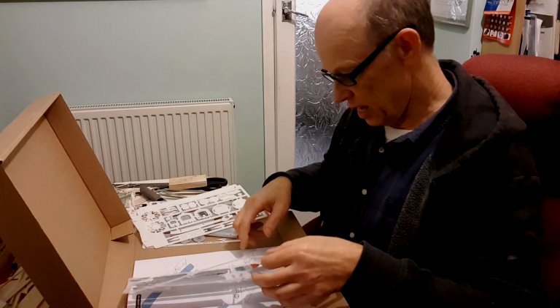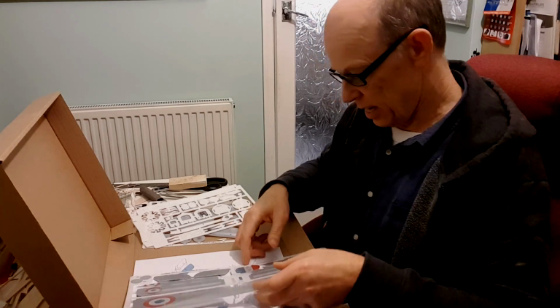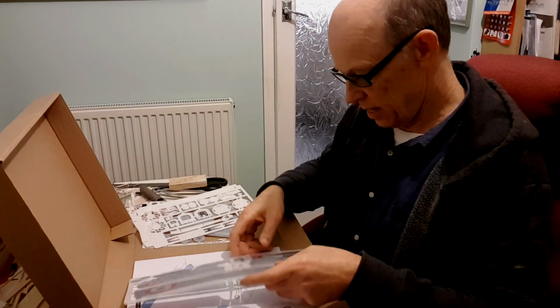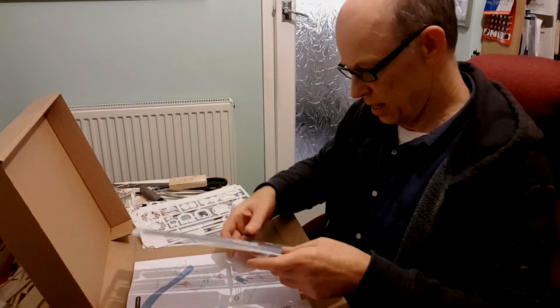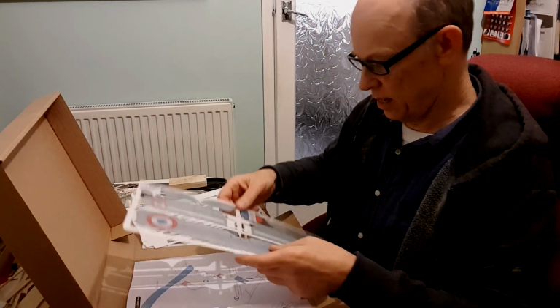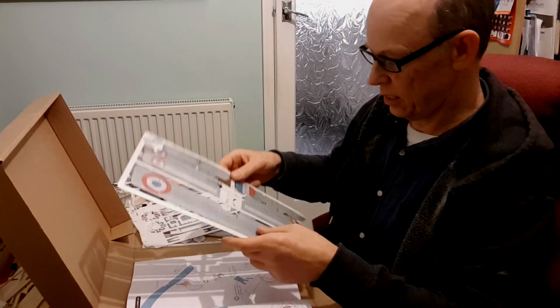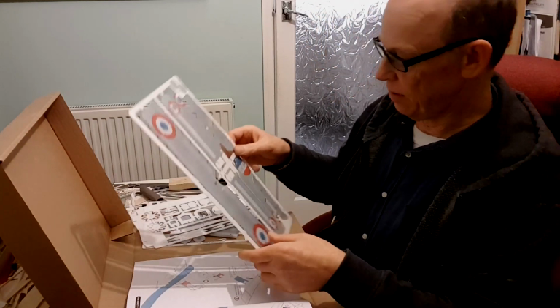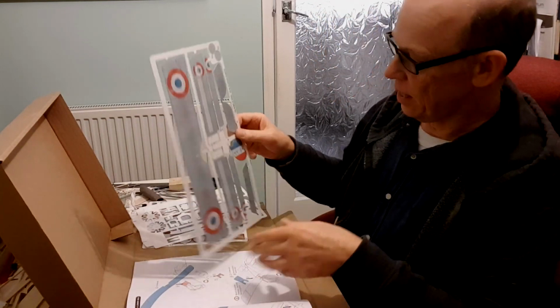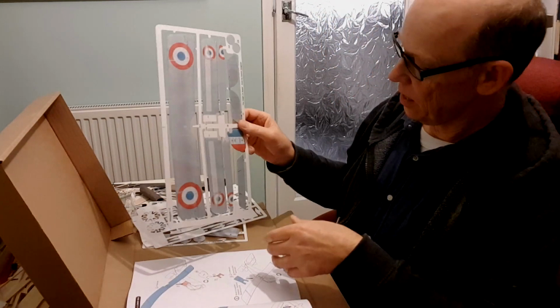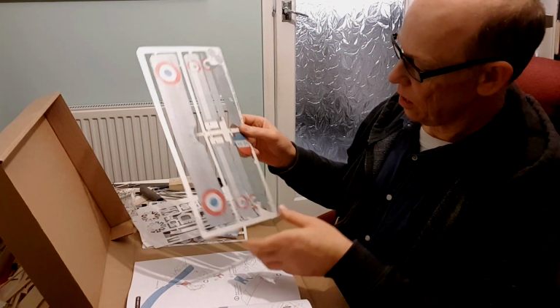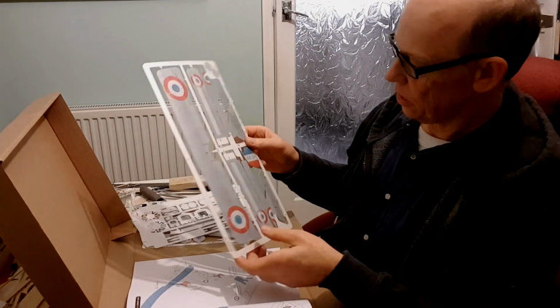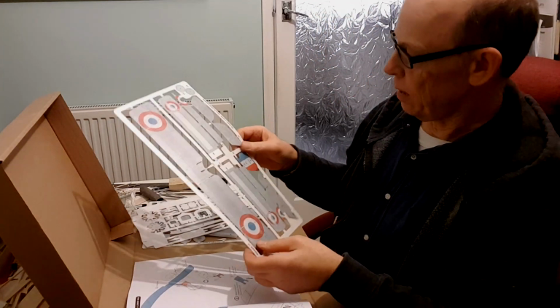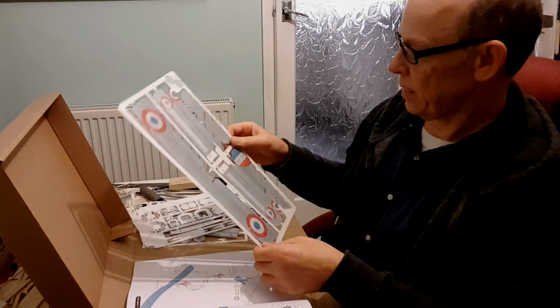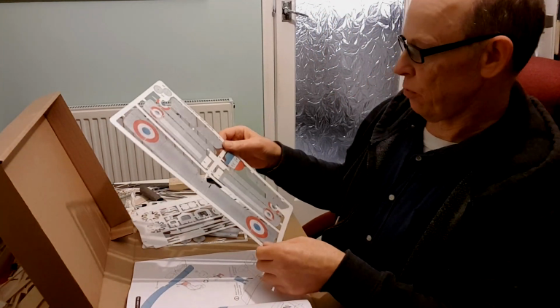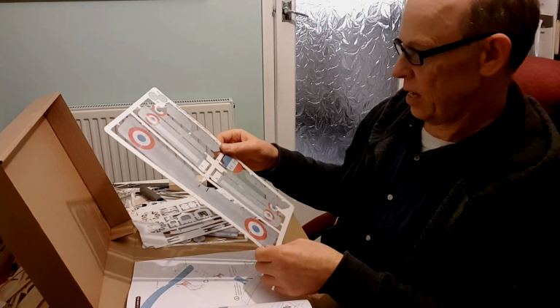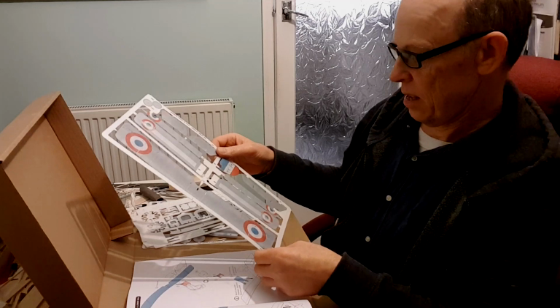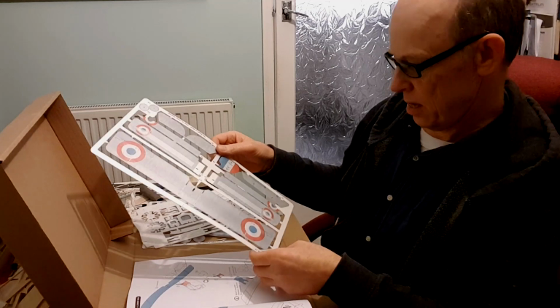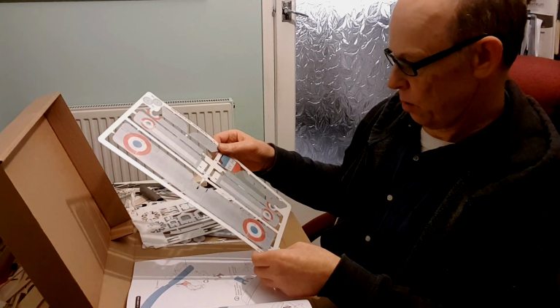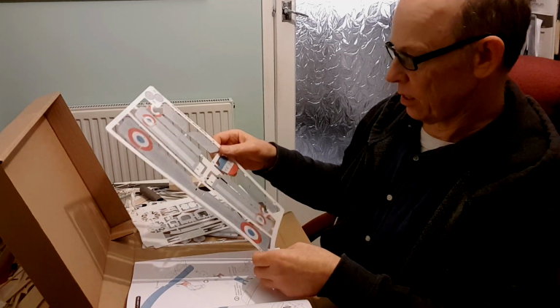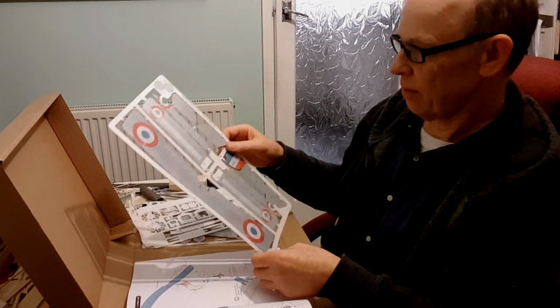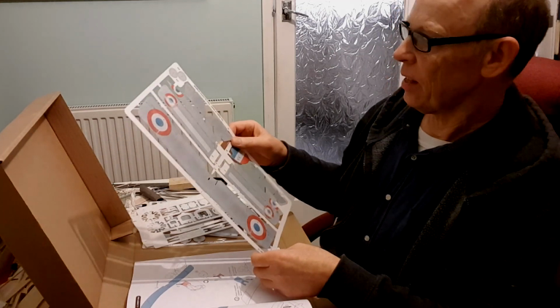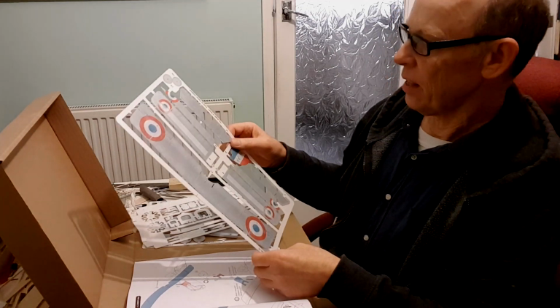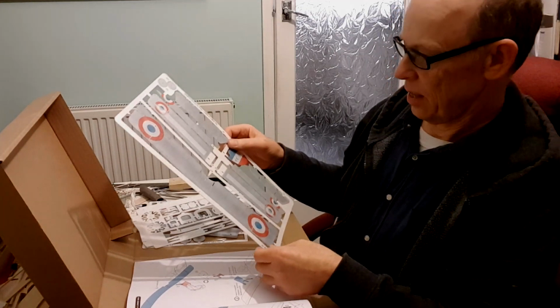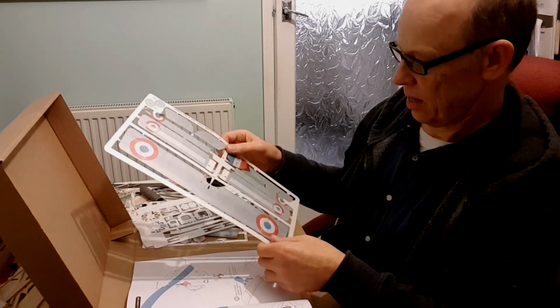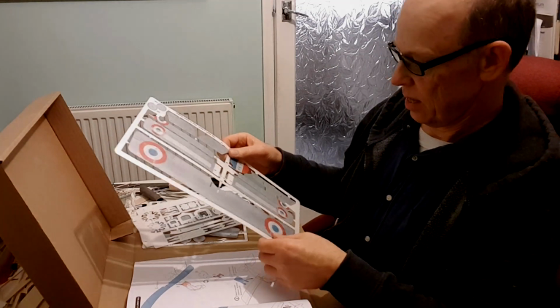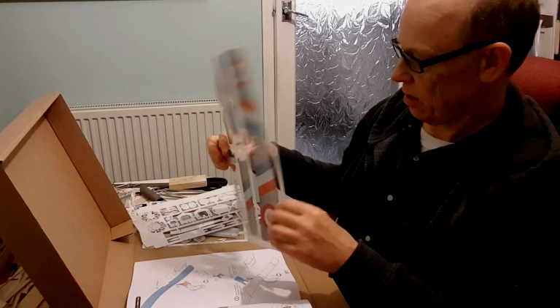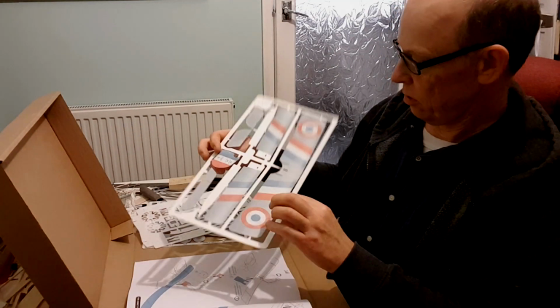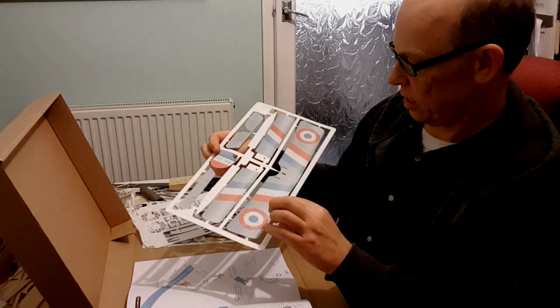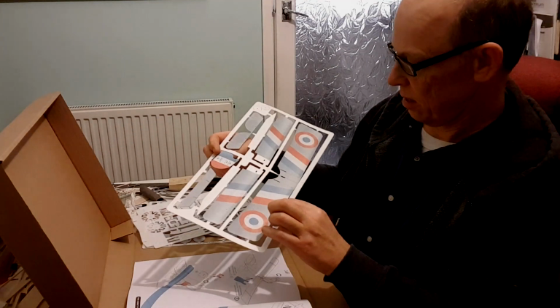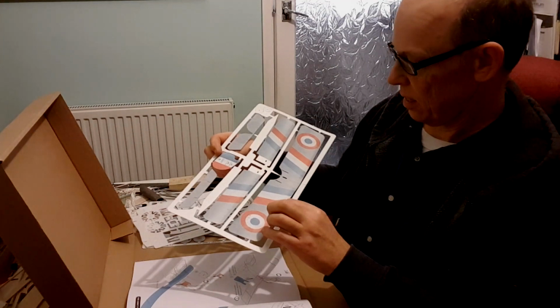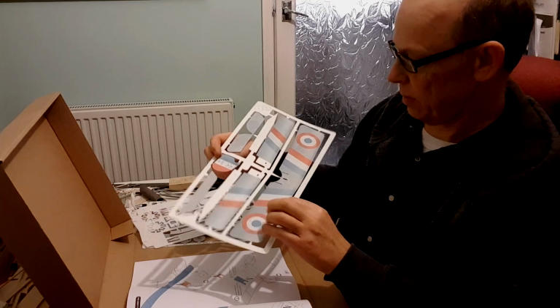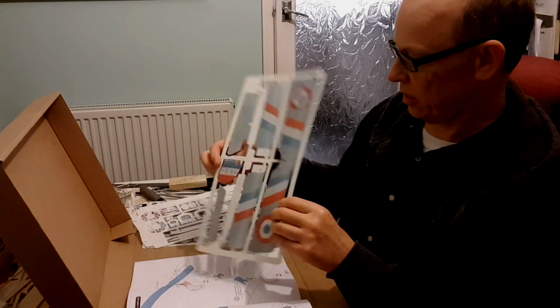And lastly the 2mm depron wings. Gorgeous — coloured both sides.